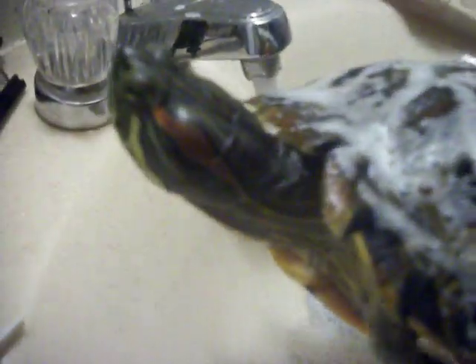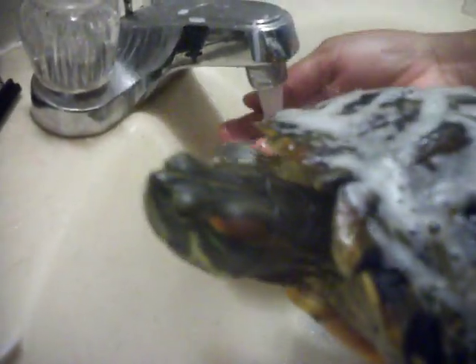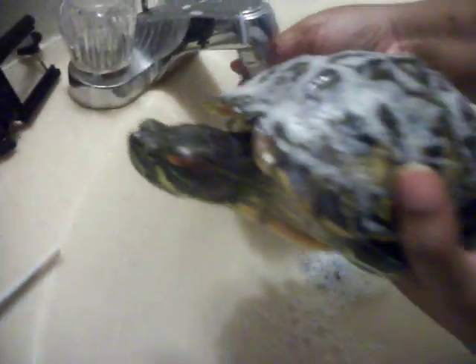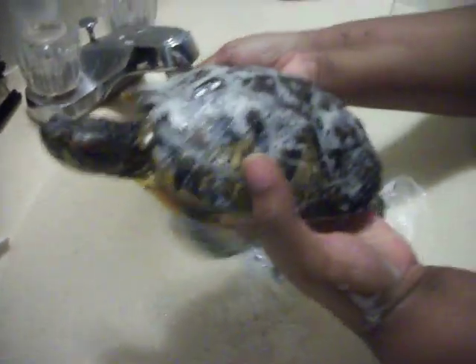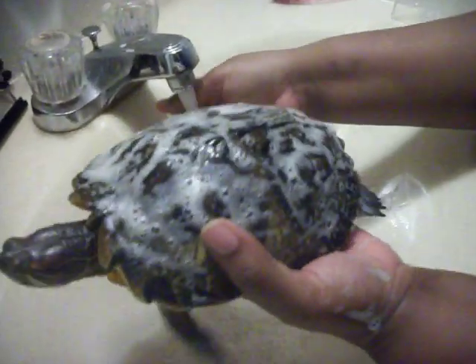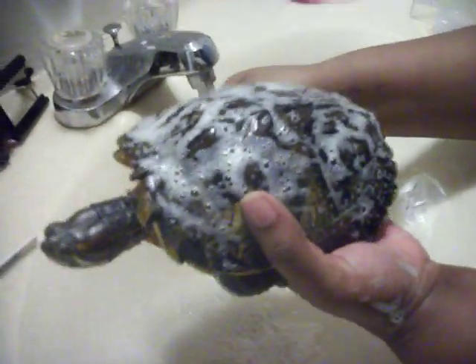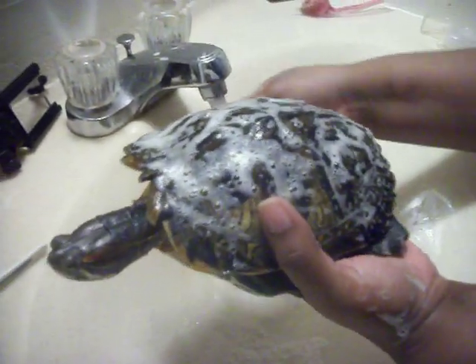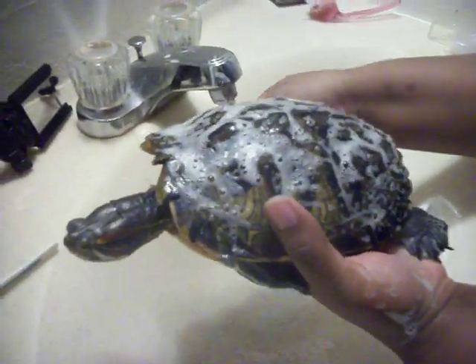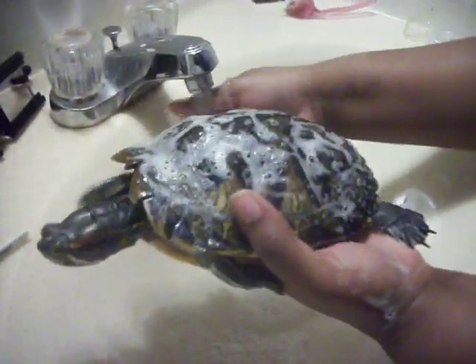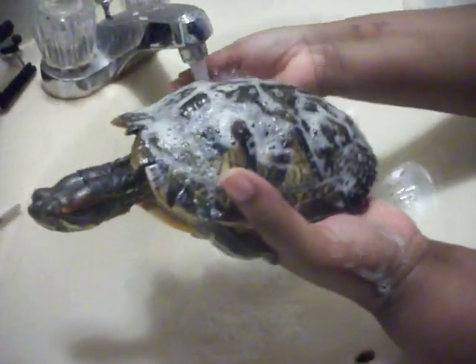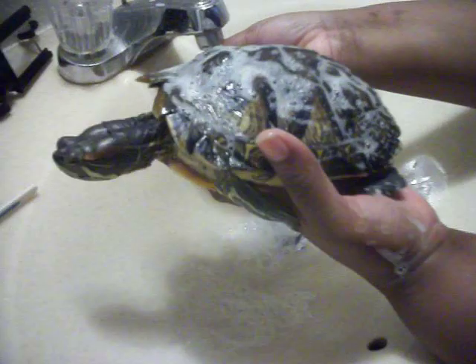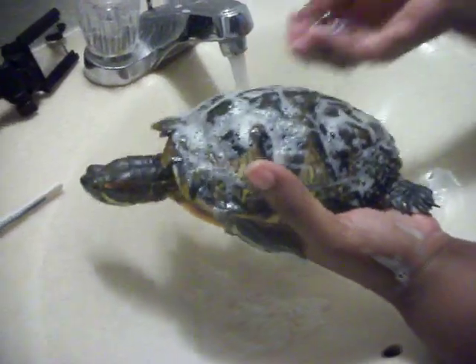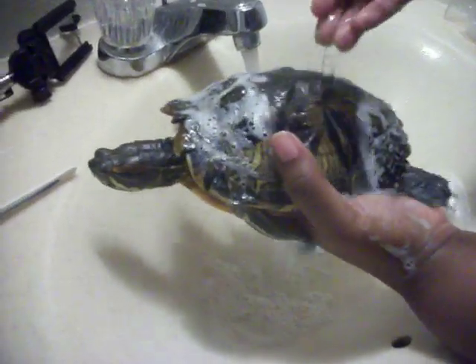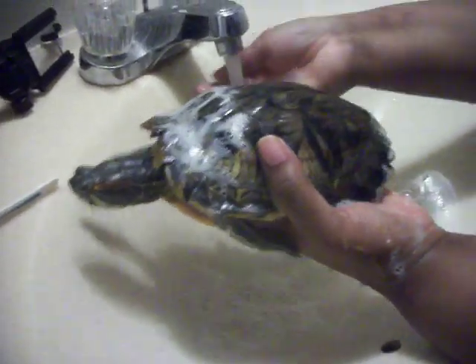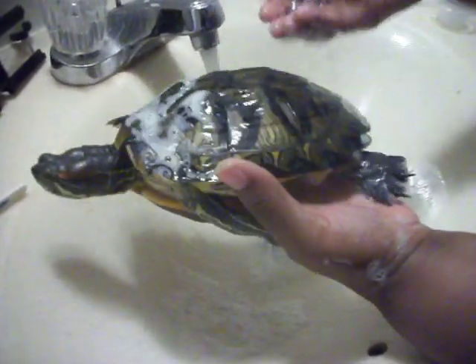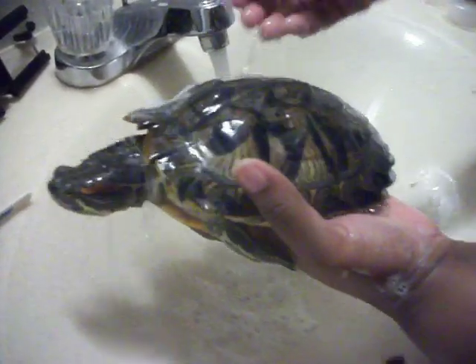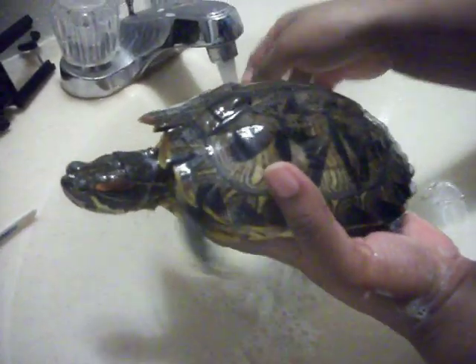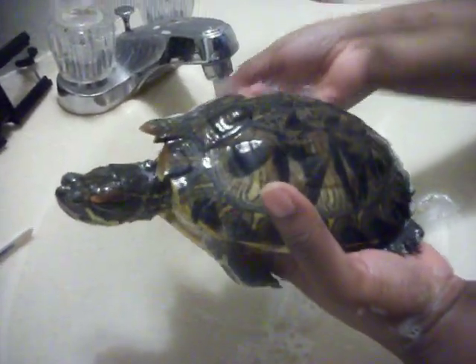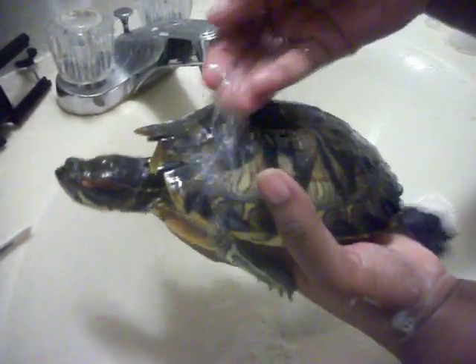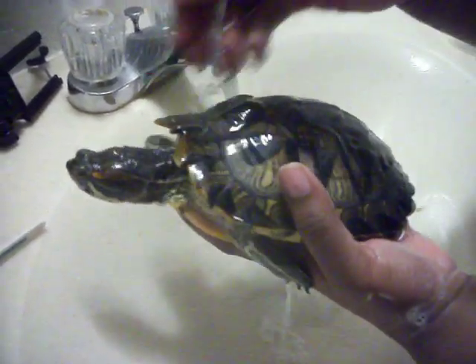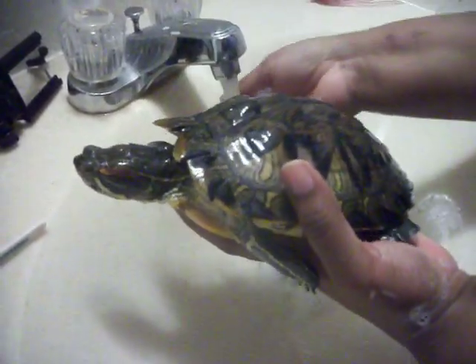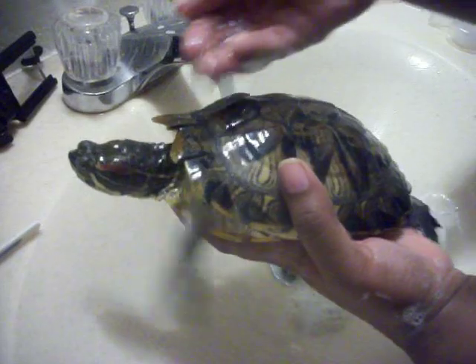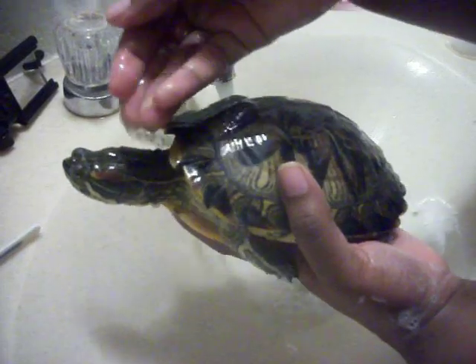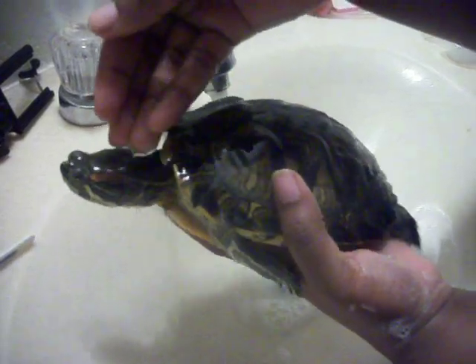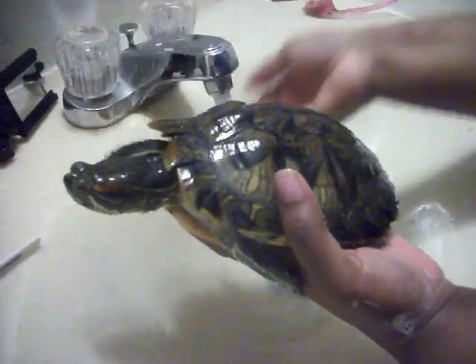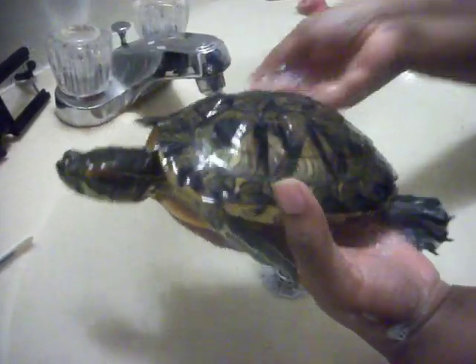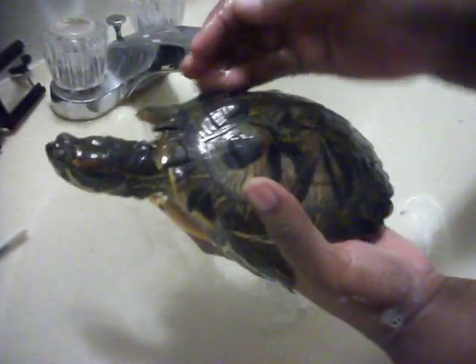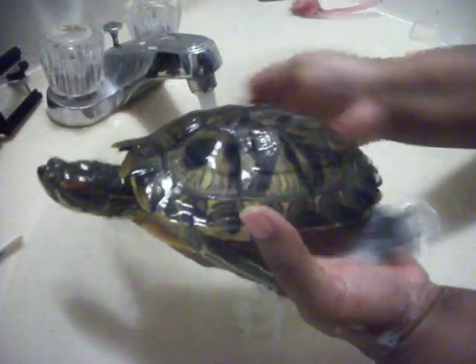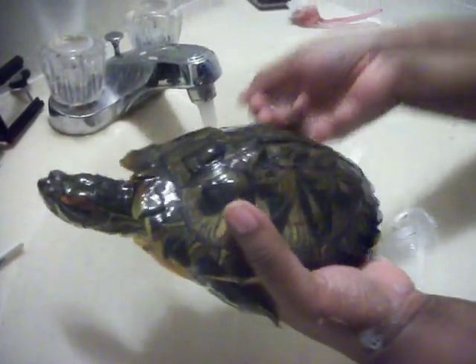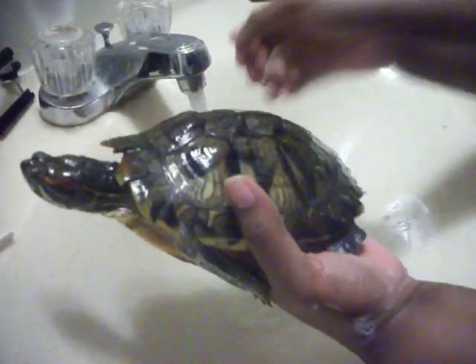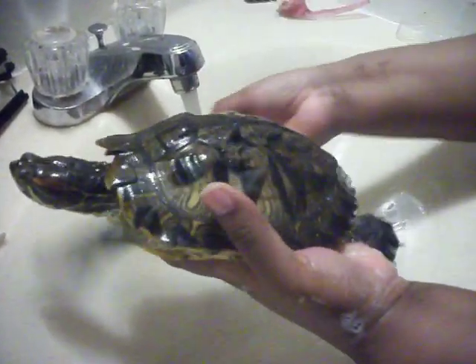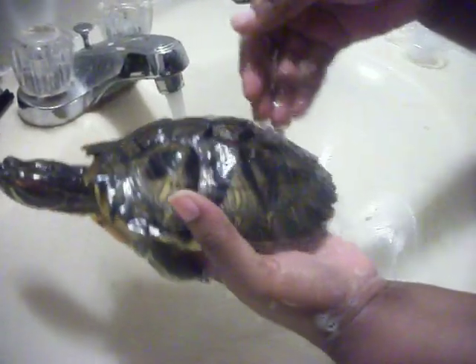After I do this, I make sure the water is cool — like lukewarm cool — and rinse her shell off, making sure not to get any soap into her eyes whatsoever.